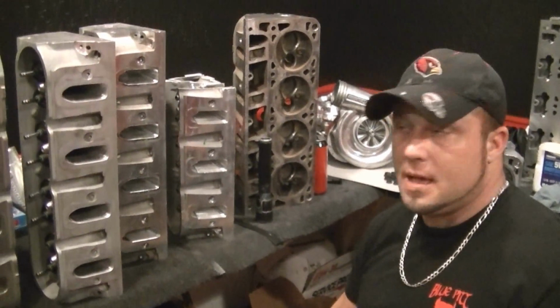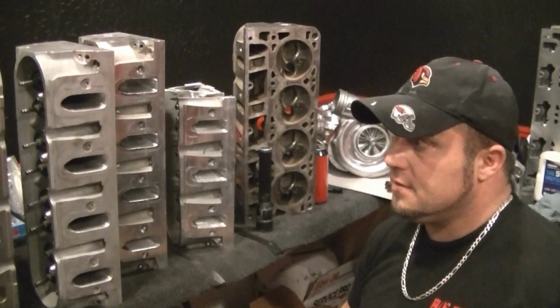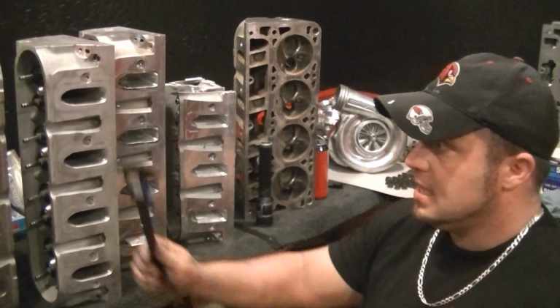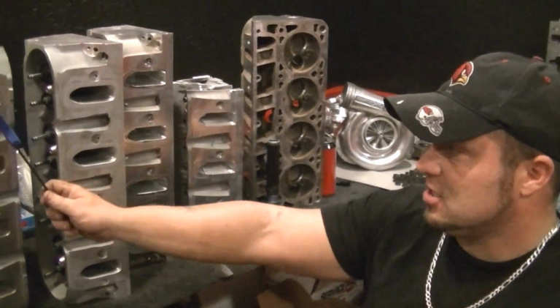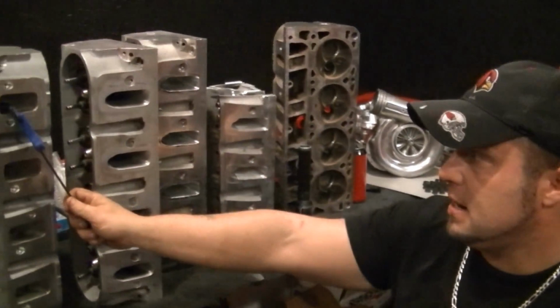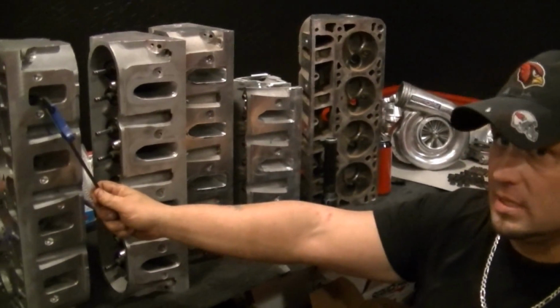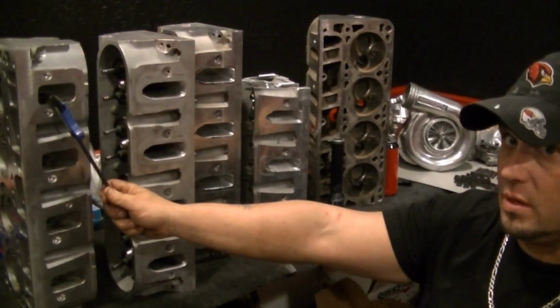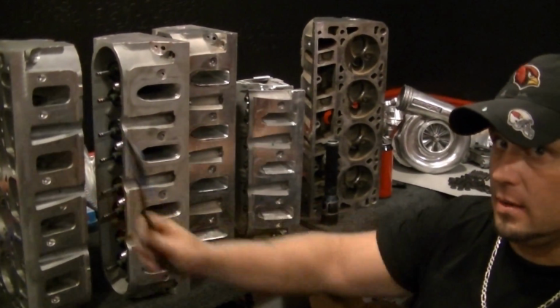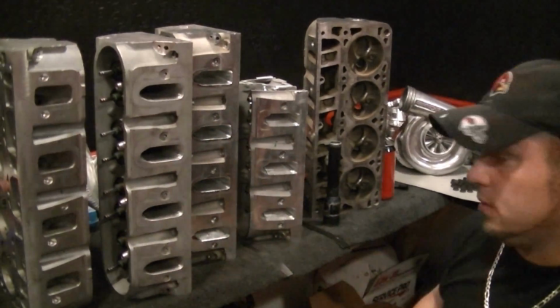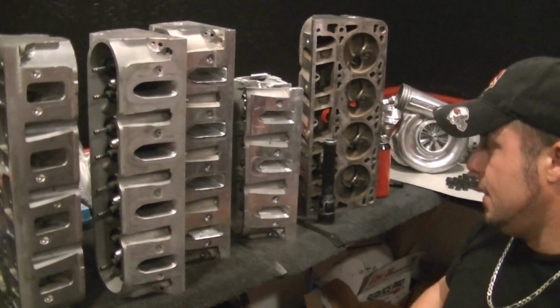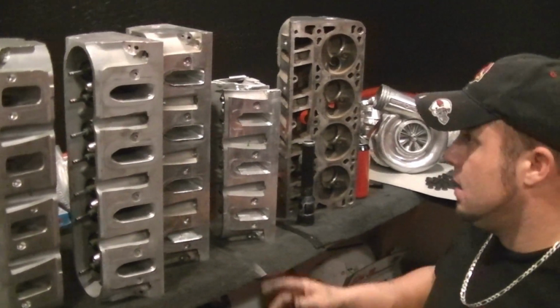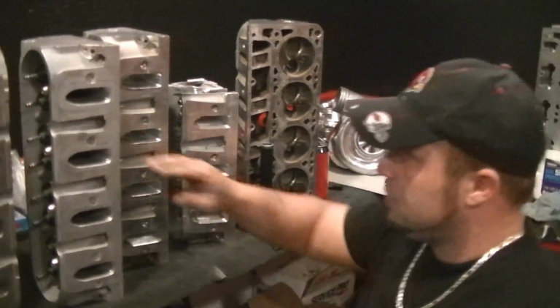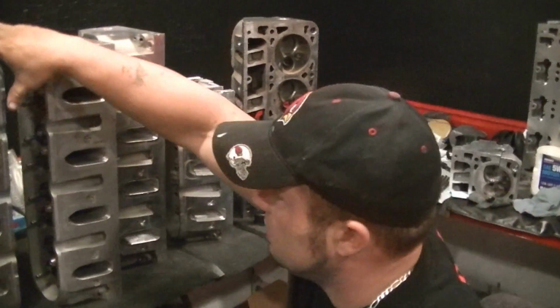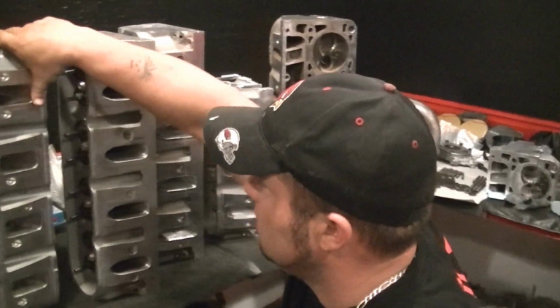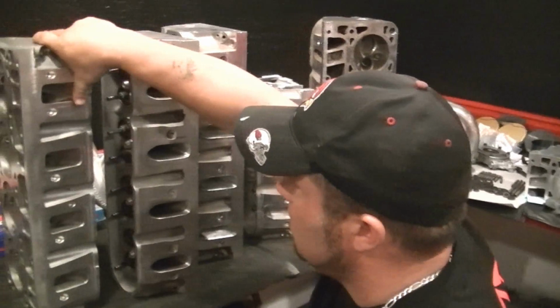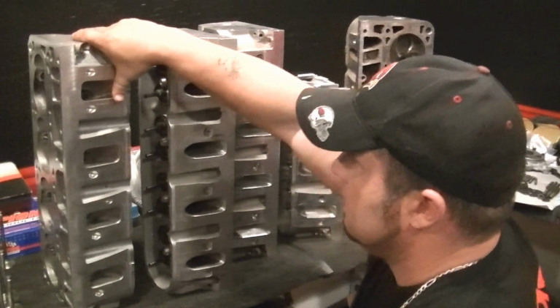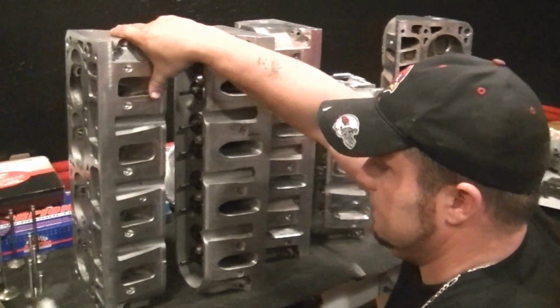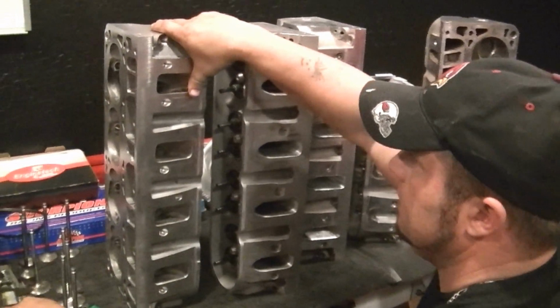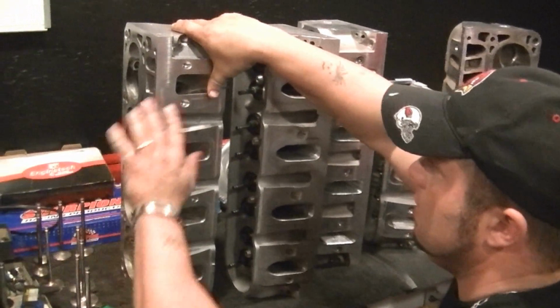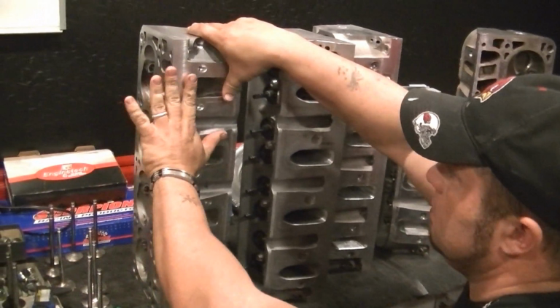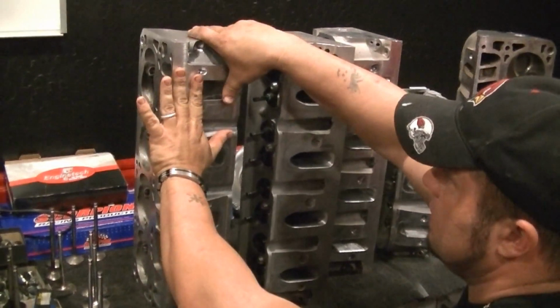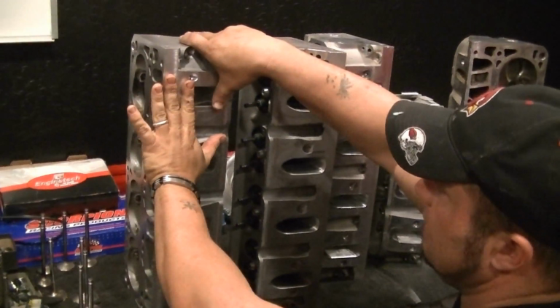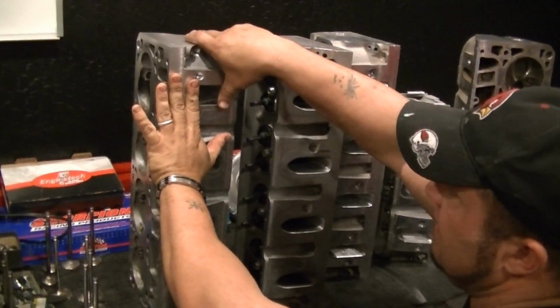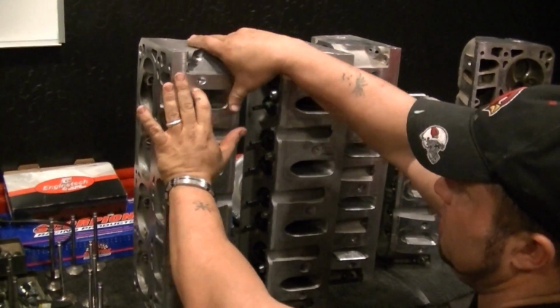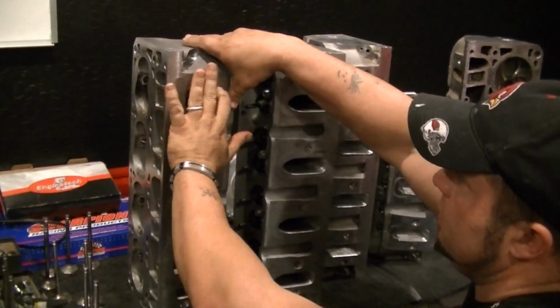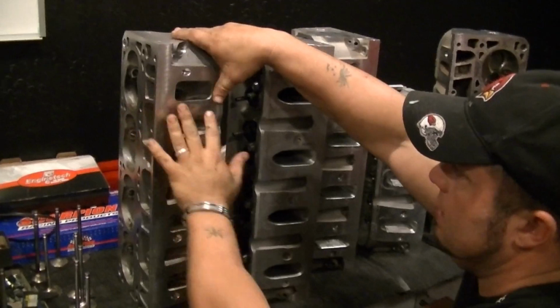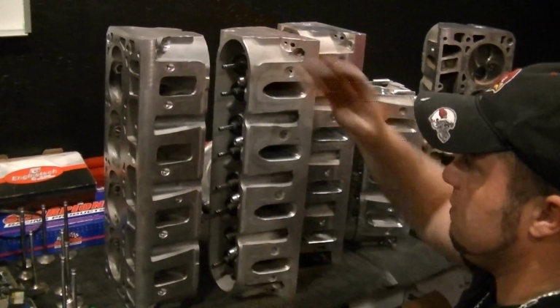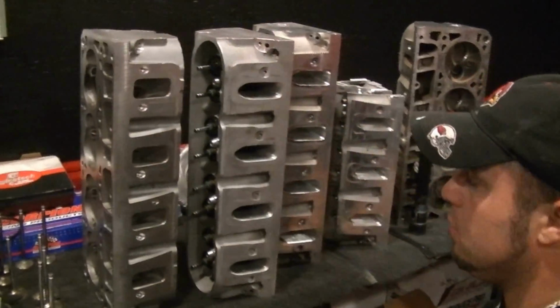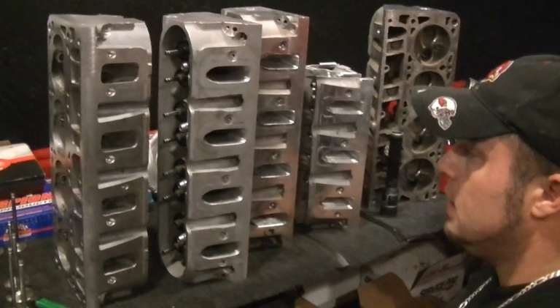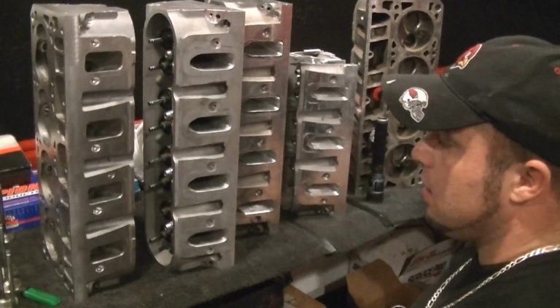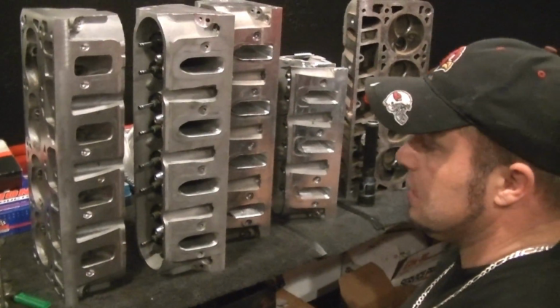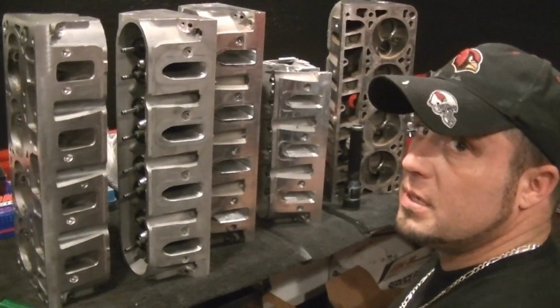The LS7 actually has a peanut port — it's not even really rectangle. The peanut port is kind of like that, a little bit rounder. It has more of a peanut shape. They call it a rectangle port but it's not.